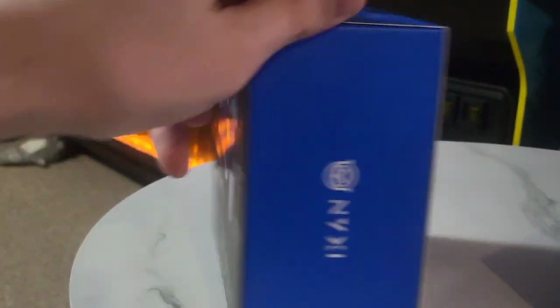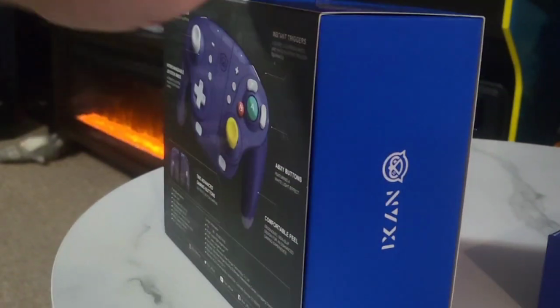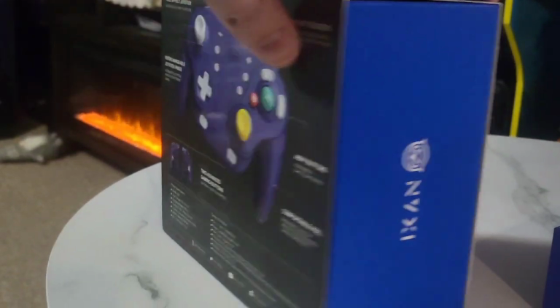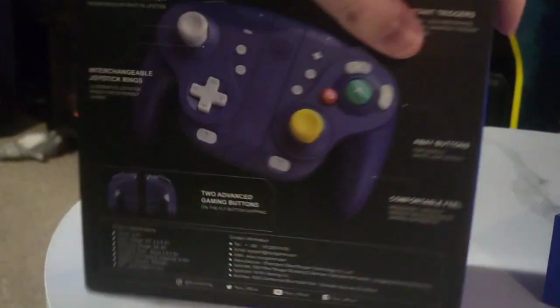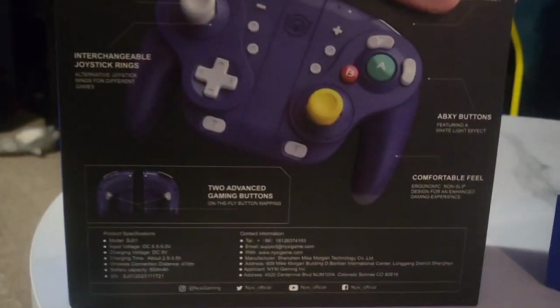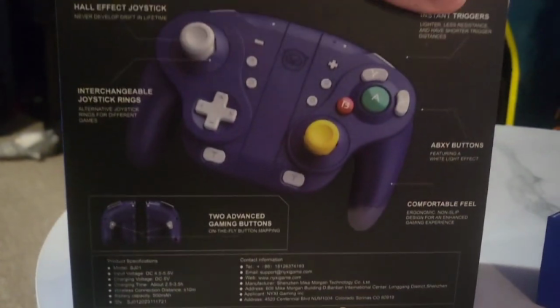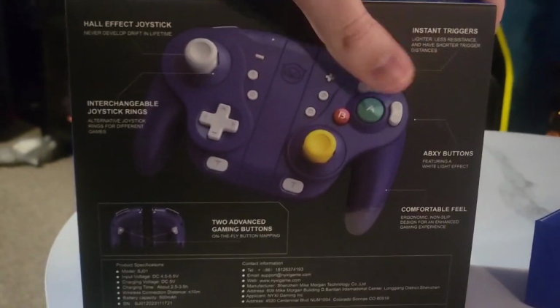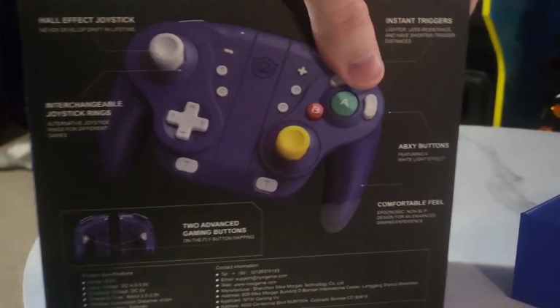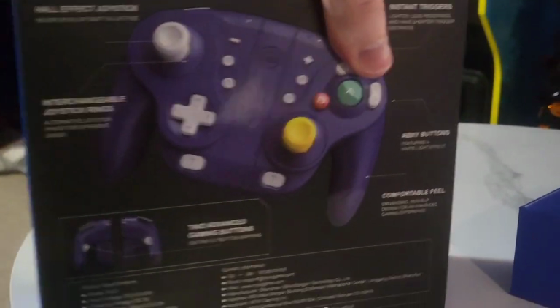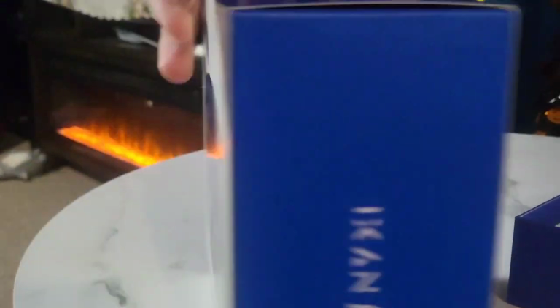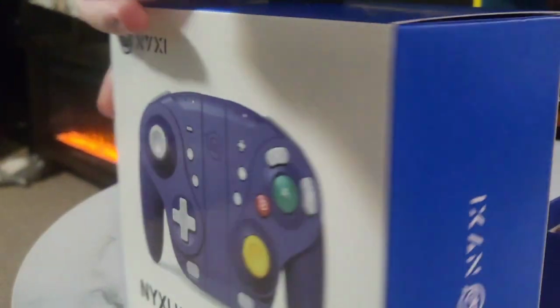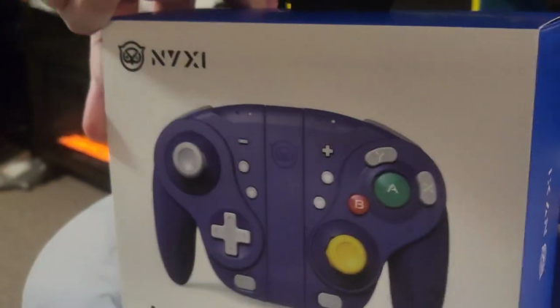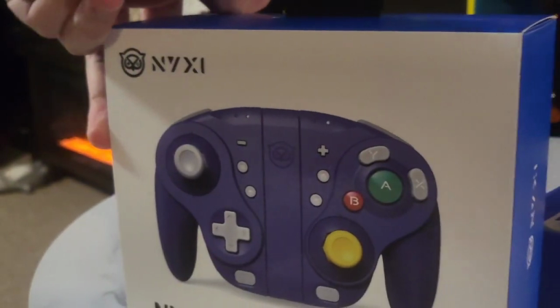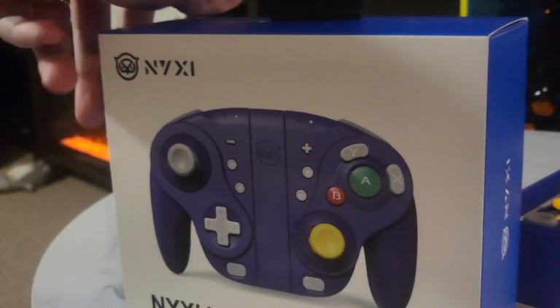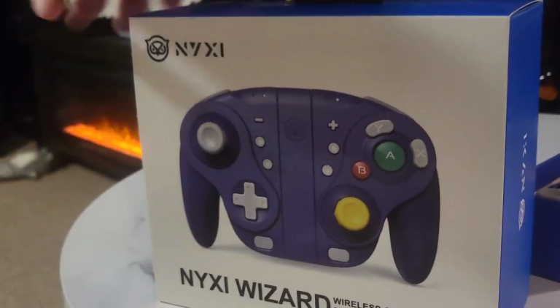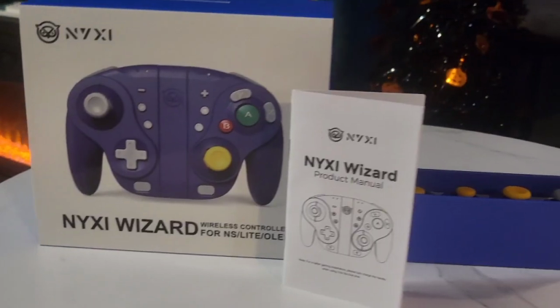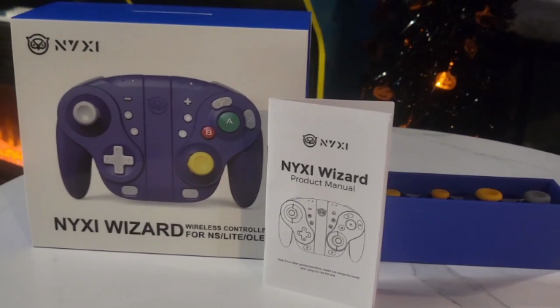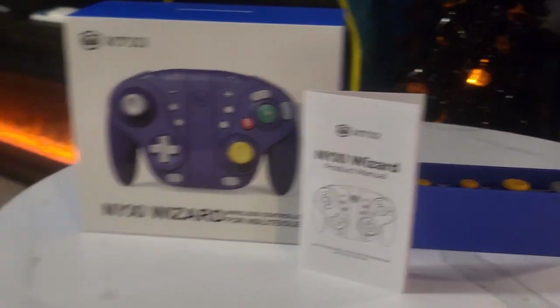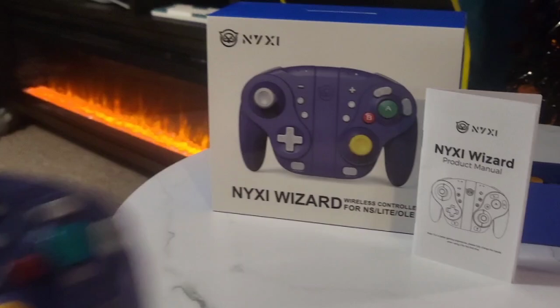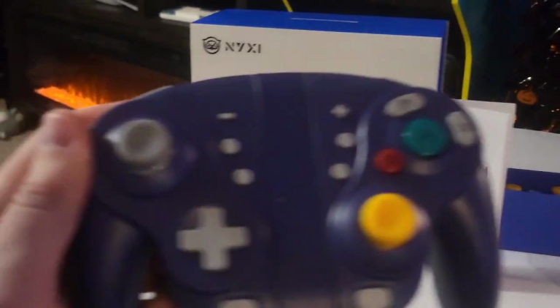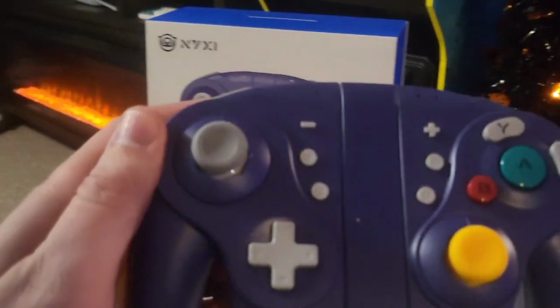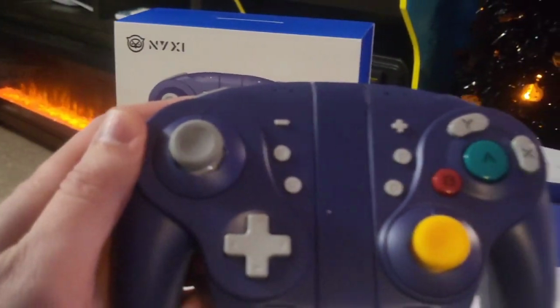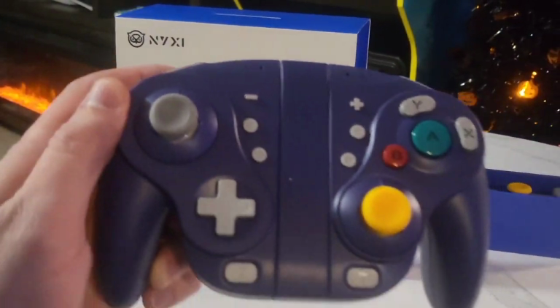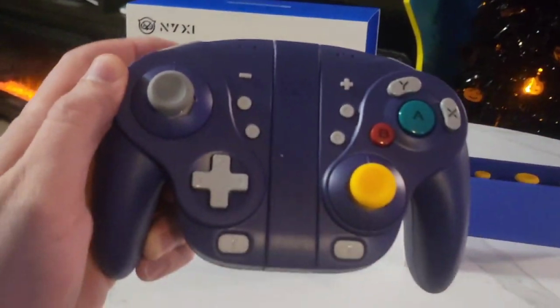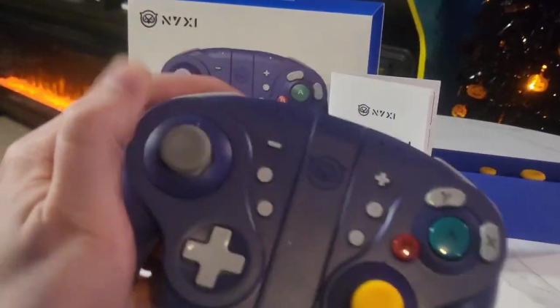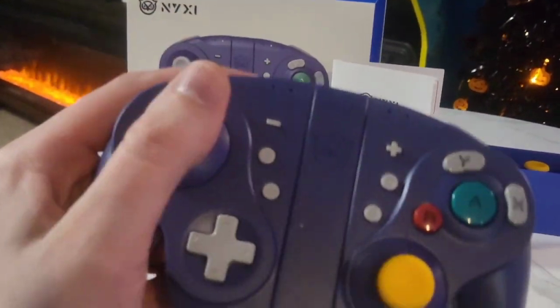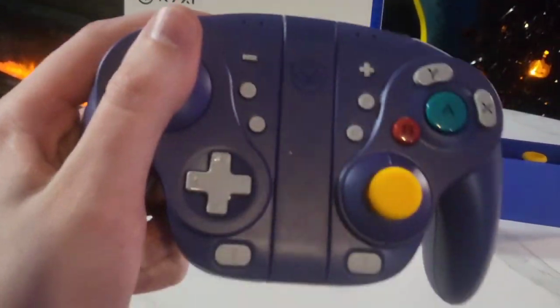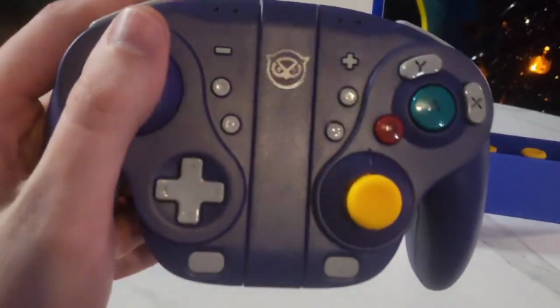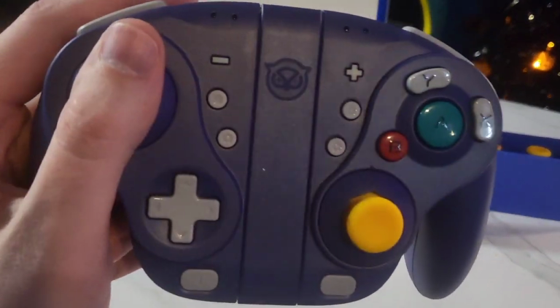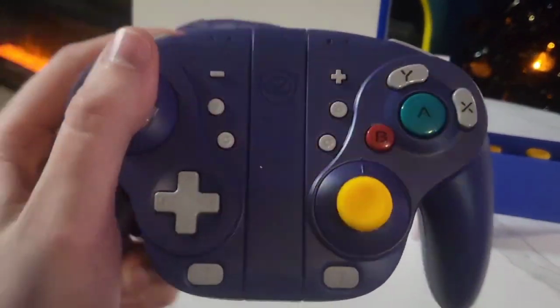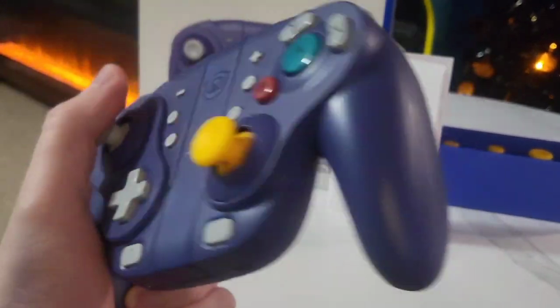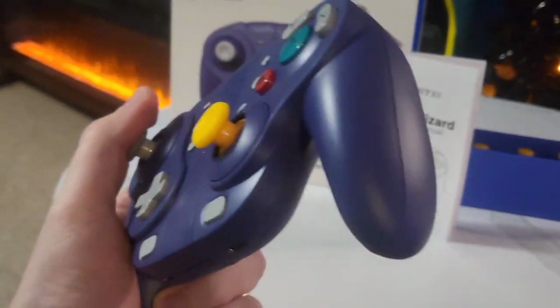Let's get this open — I'm loving the box. Let's see what's inside. In the box, we found the perfect-sized gaming controller, and look how cool this is.